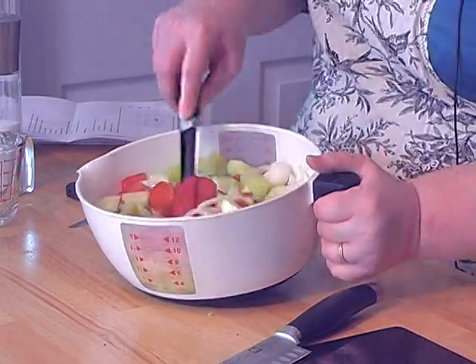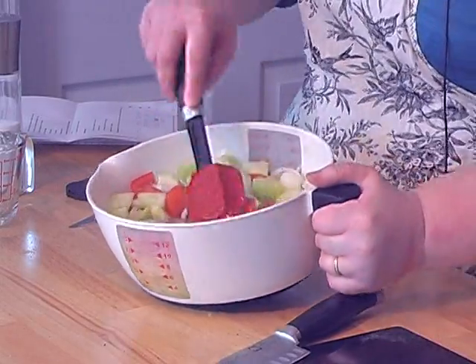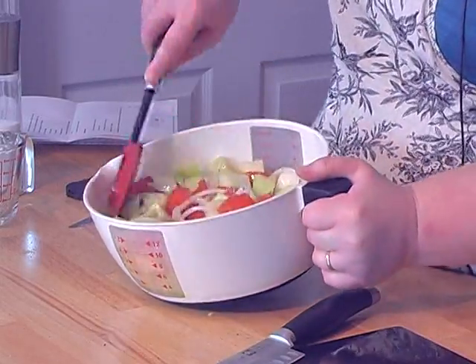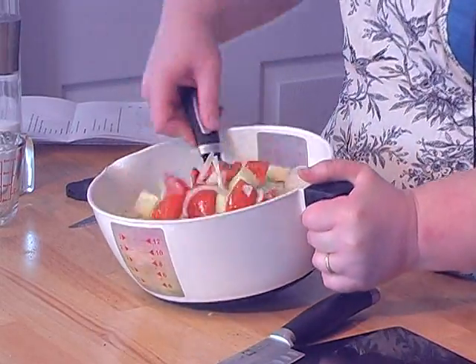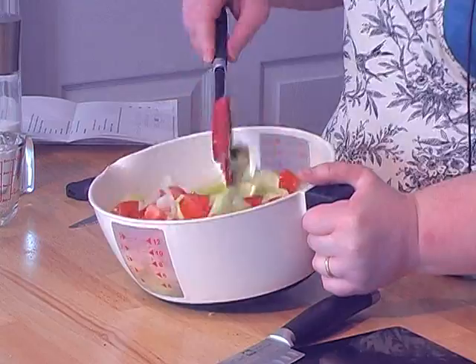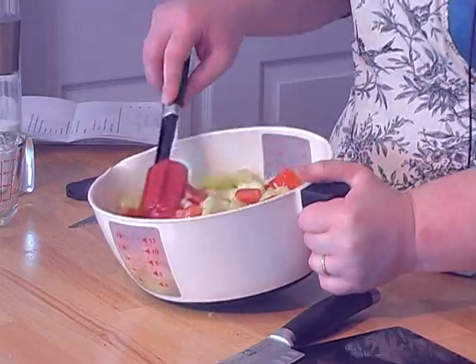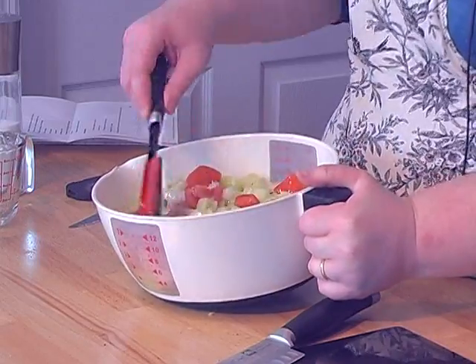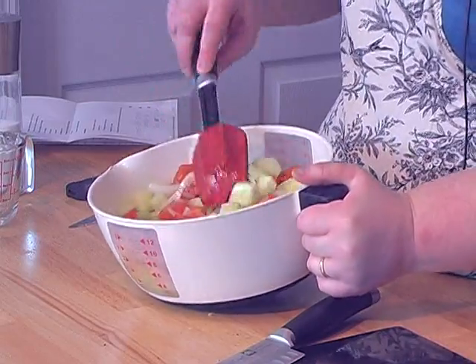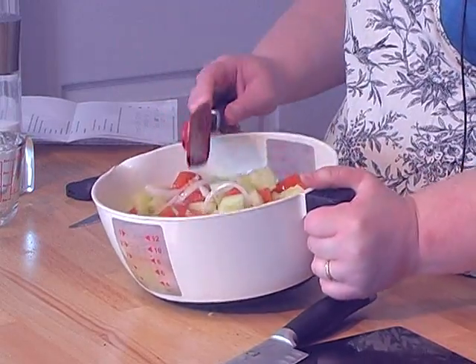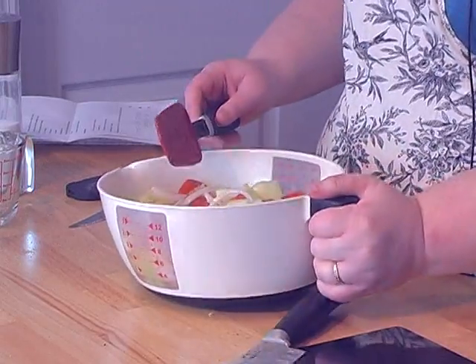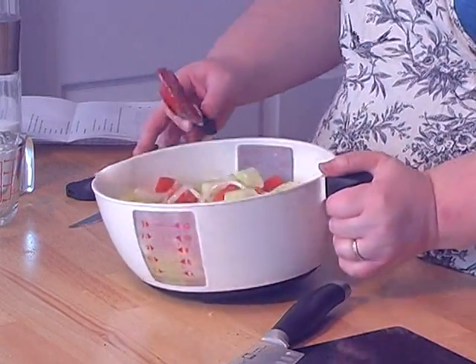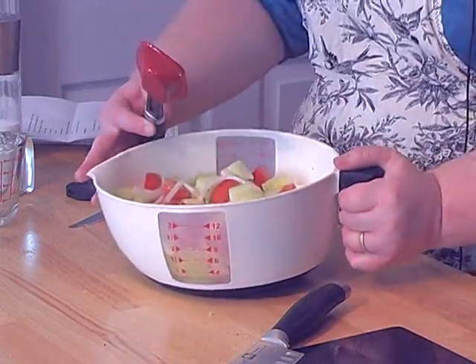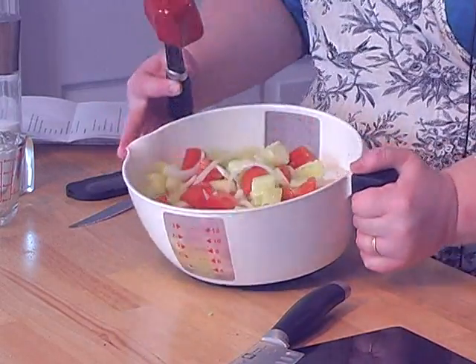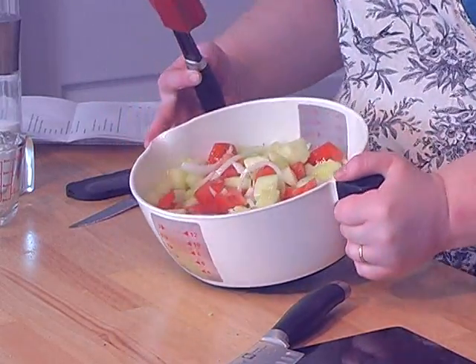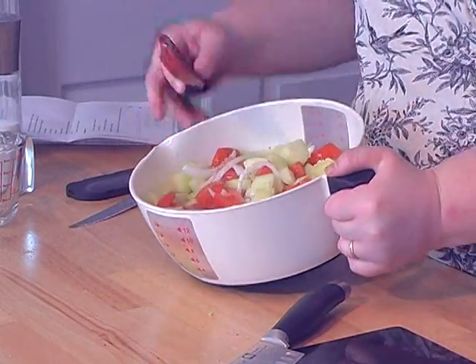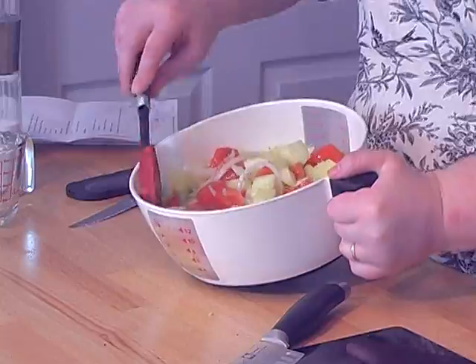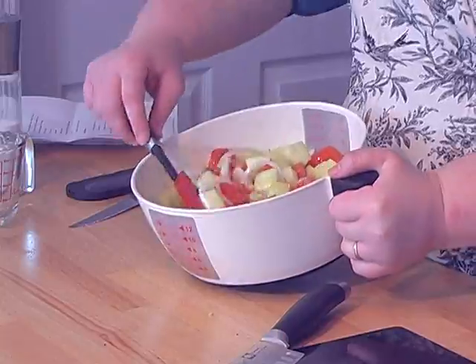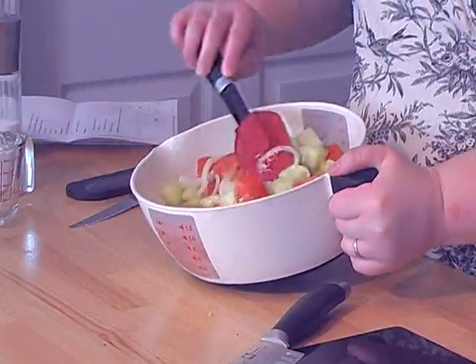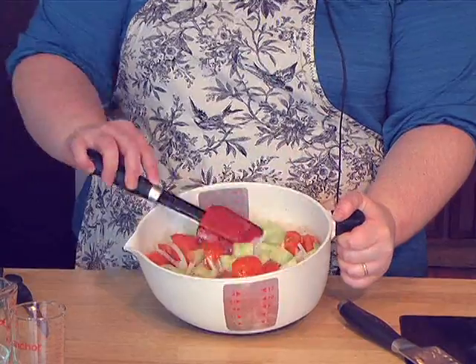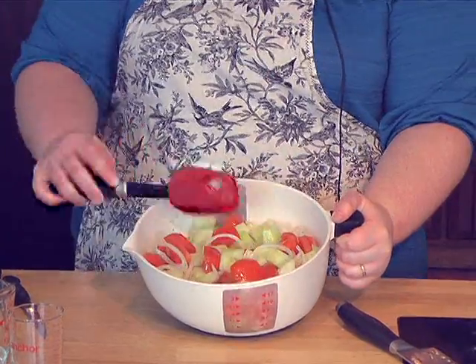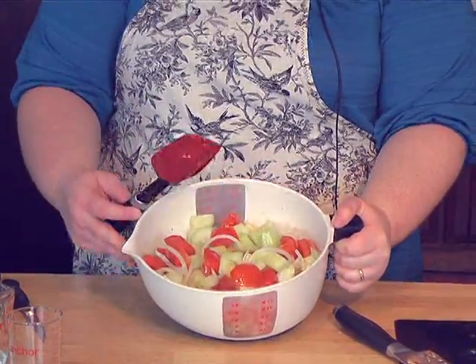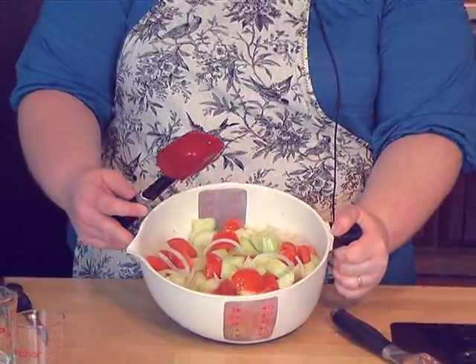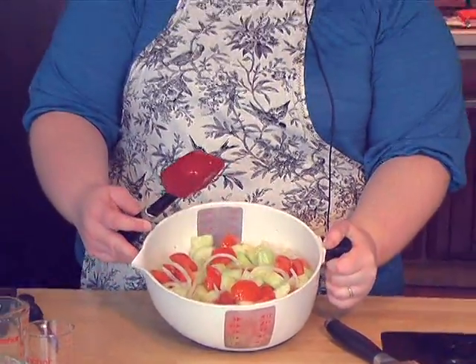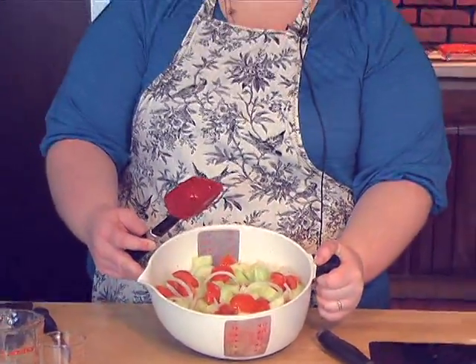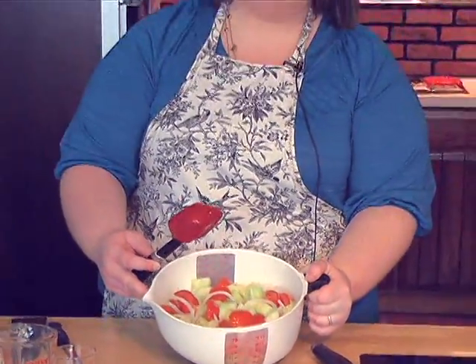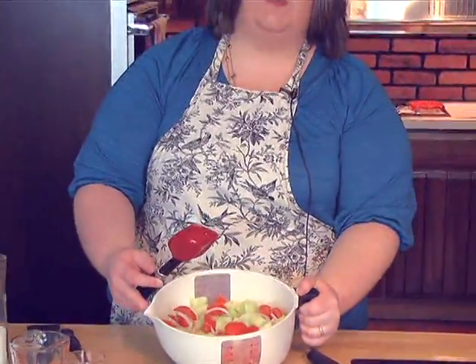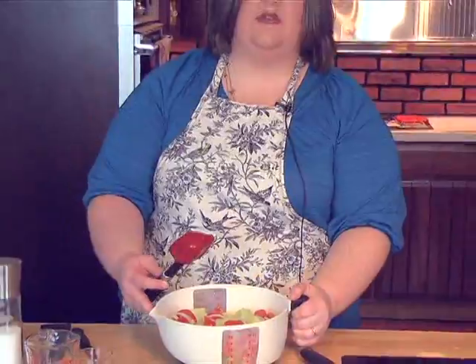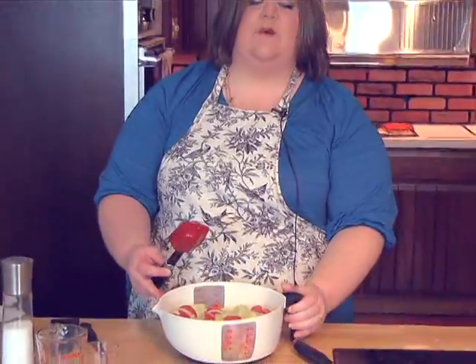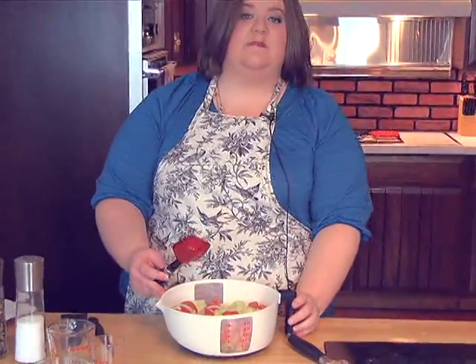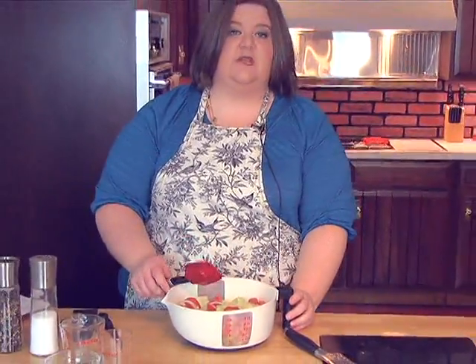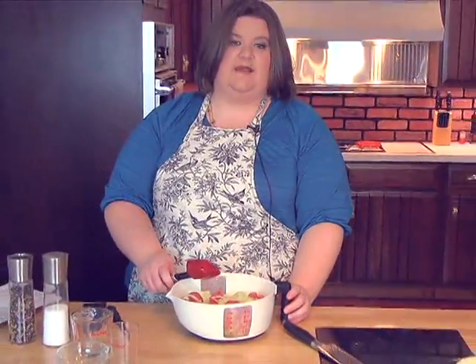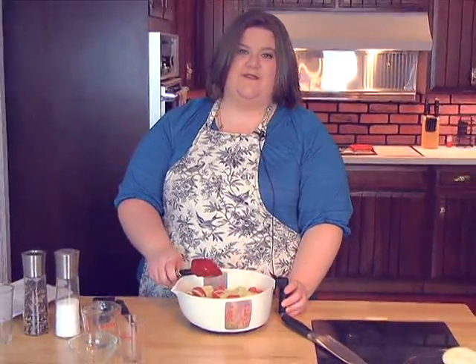So after you mix it up, that's what it looks like. When we come back, I'll be getting the mini chicken pot pies out of the oven.